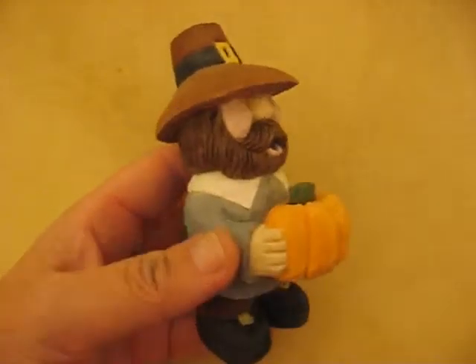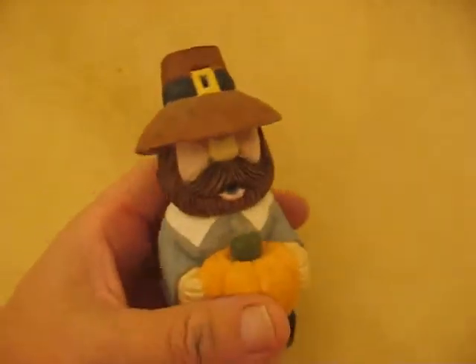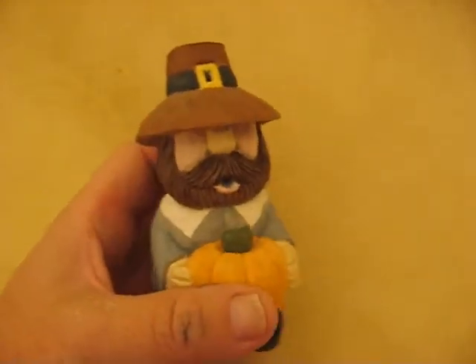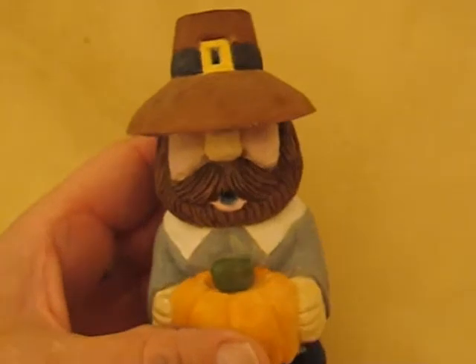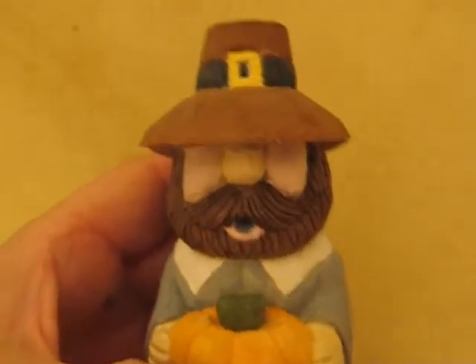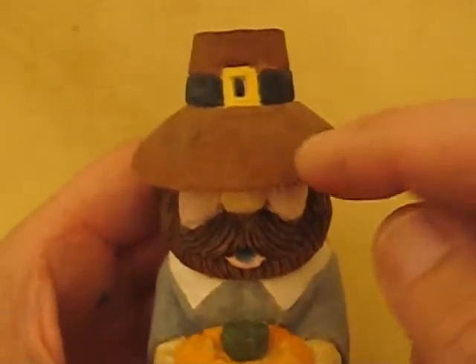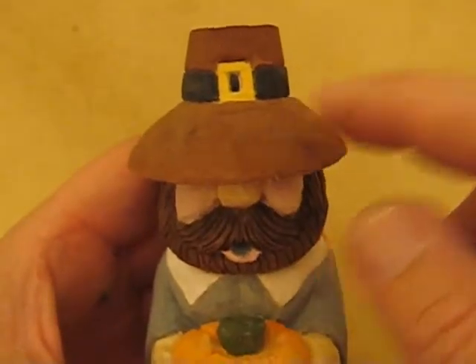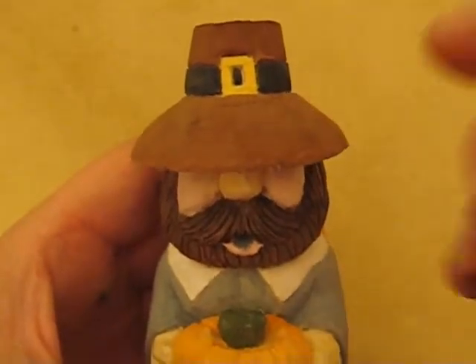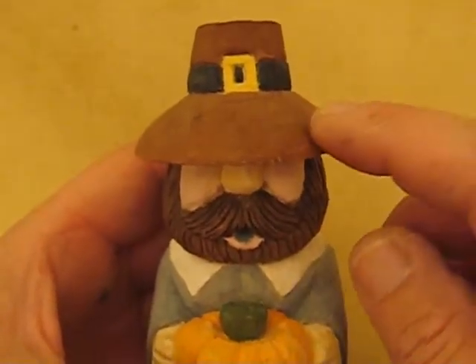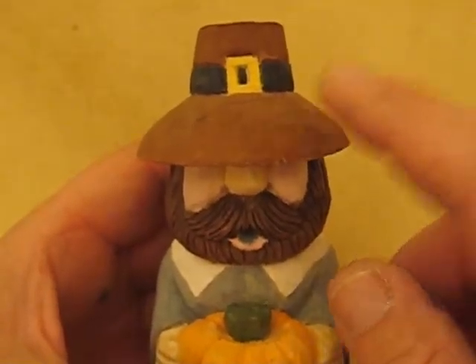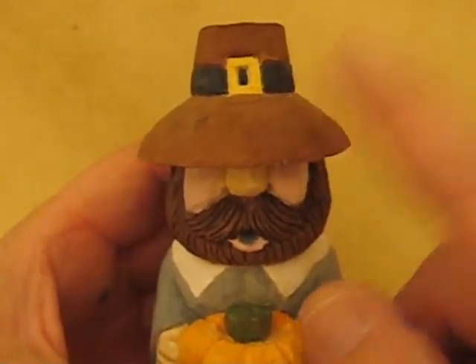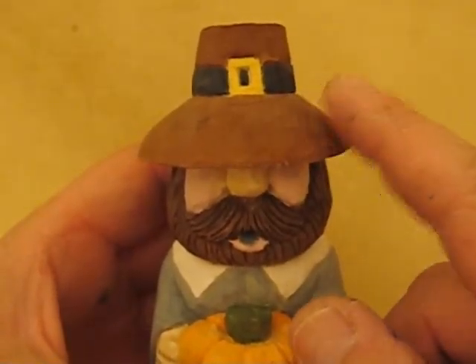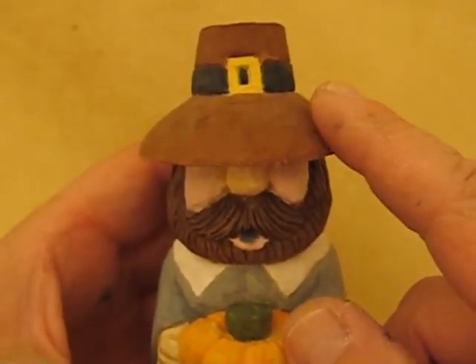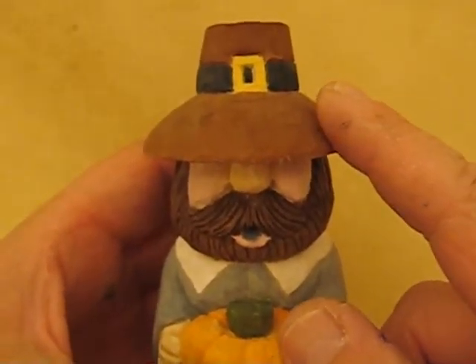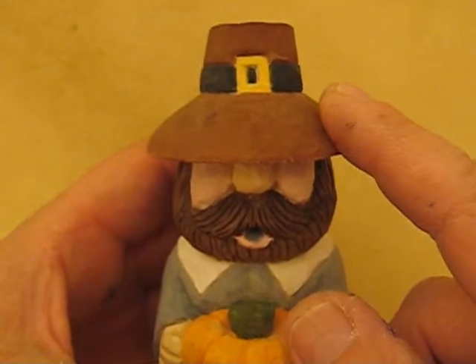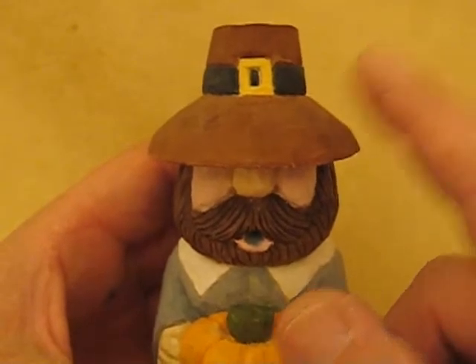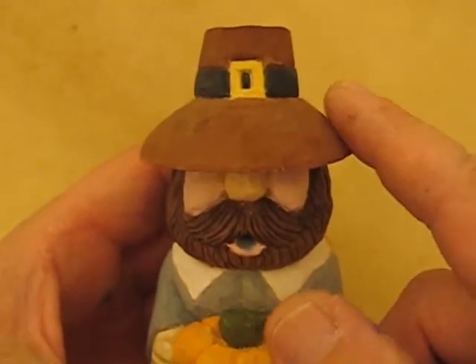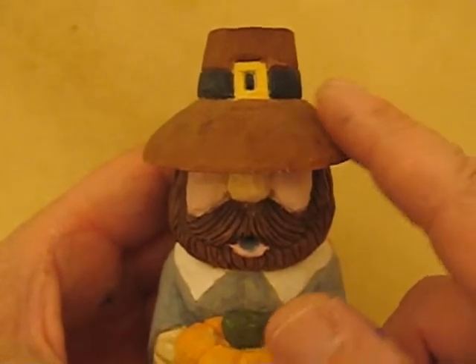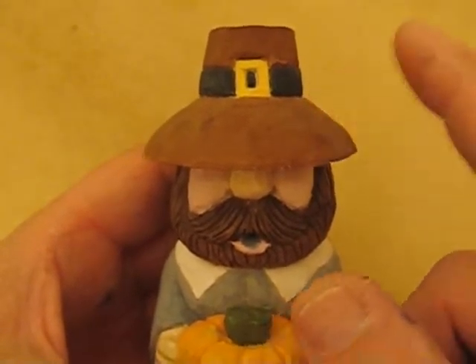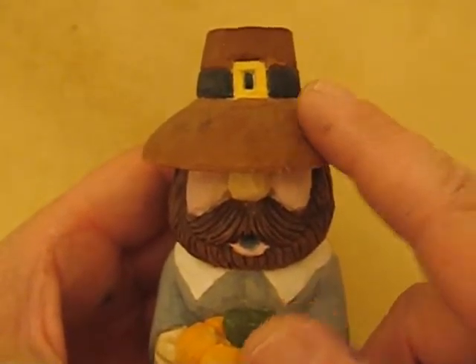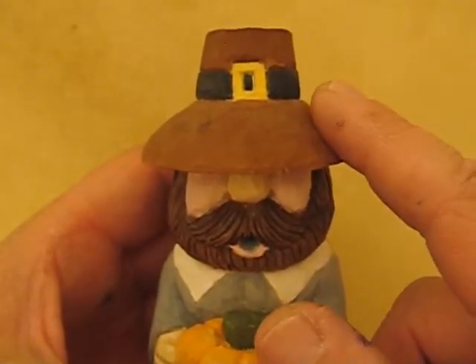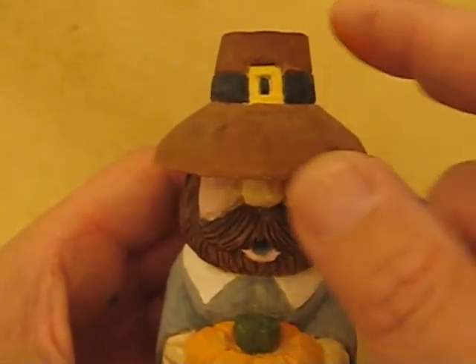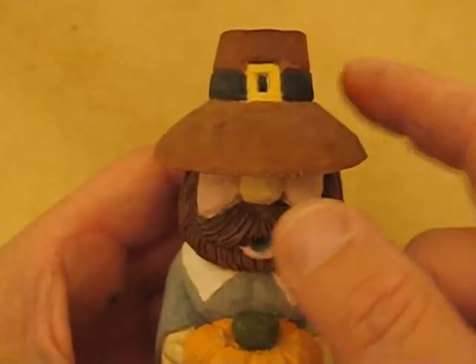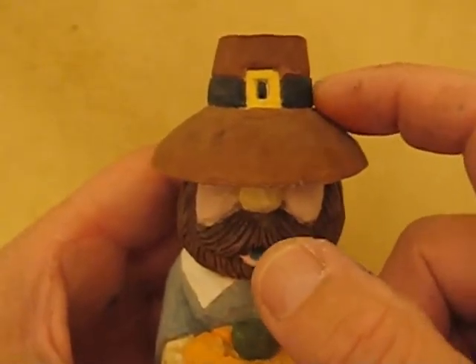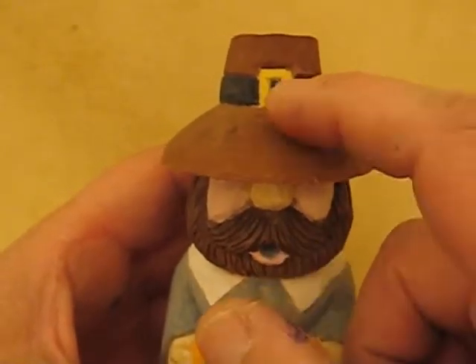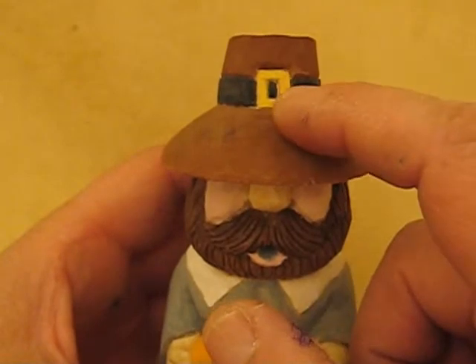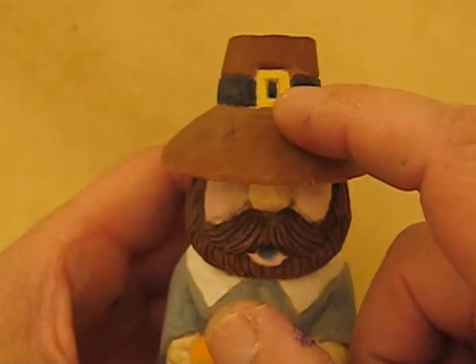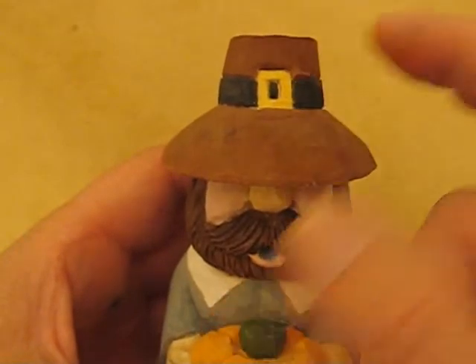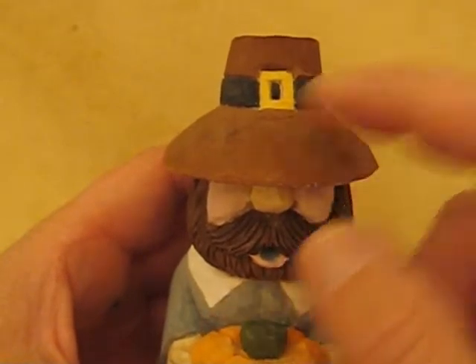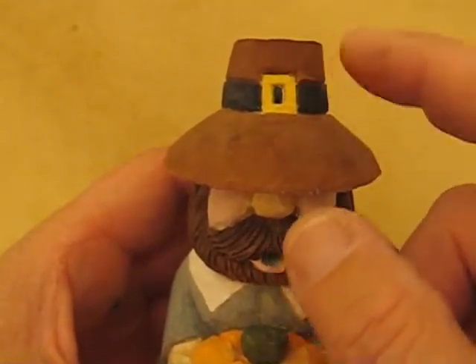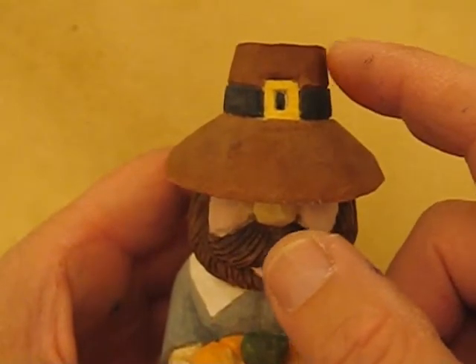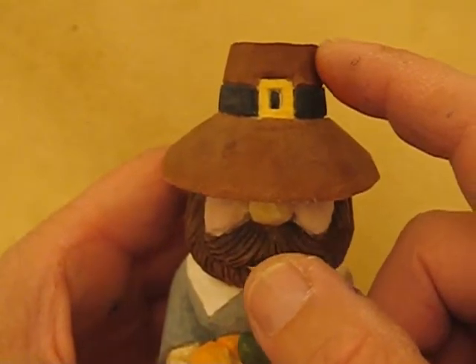First of all, I did the buckle at the top. This is a burnt sienna and burnt umber mix. And then this is black, yellow, with a little bit of white mixed into it.